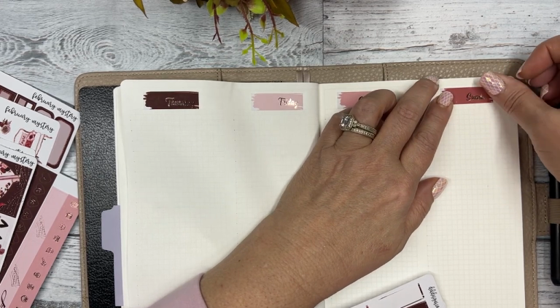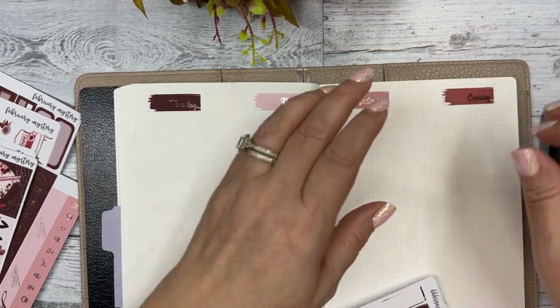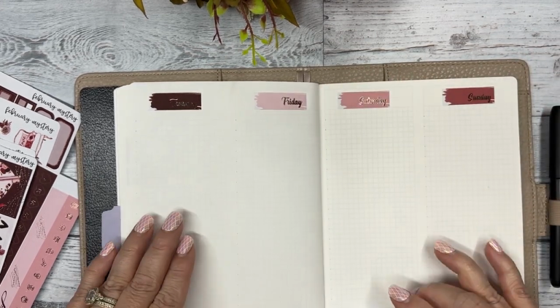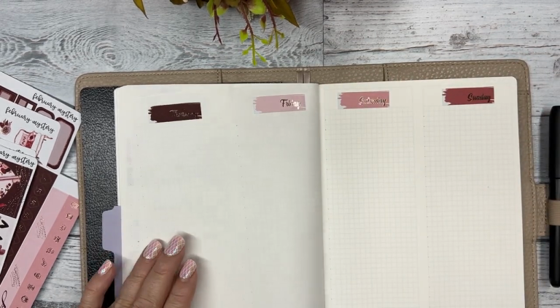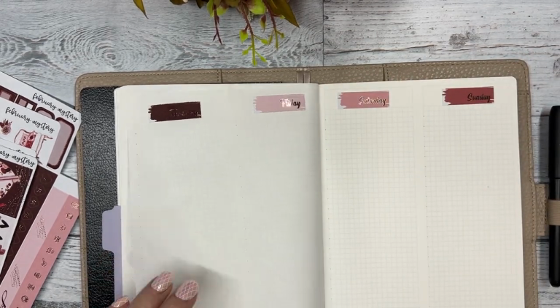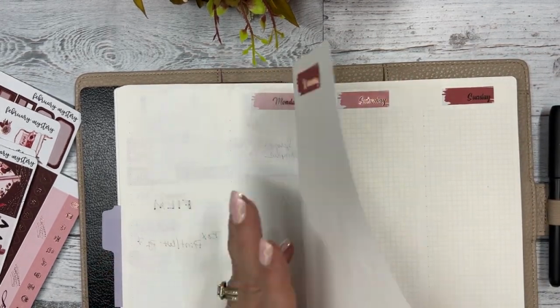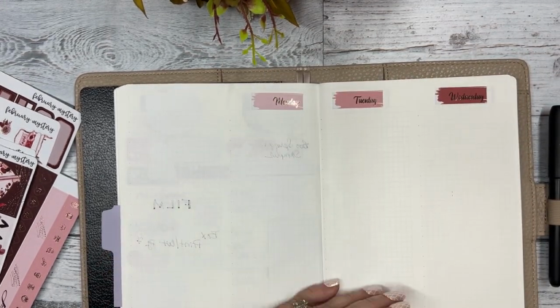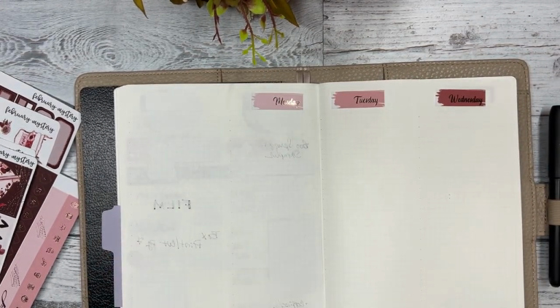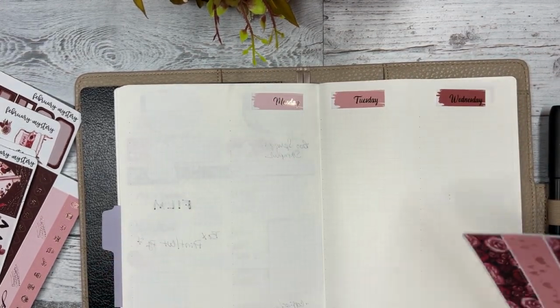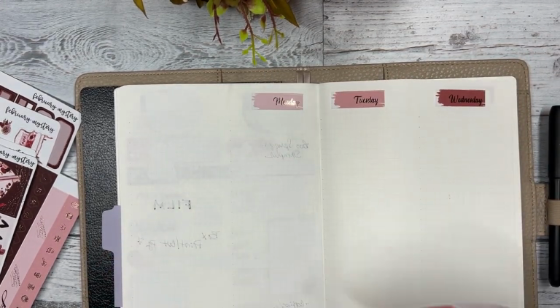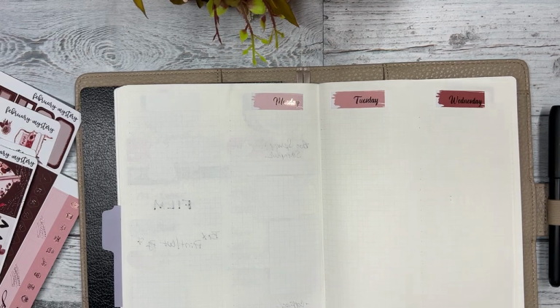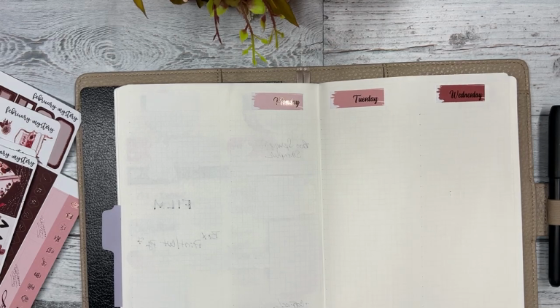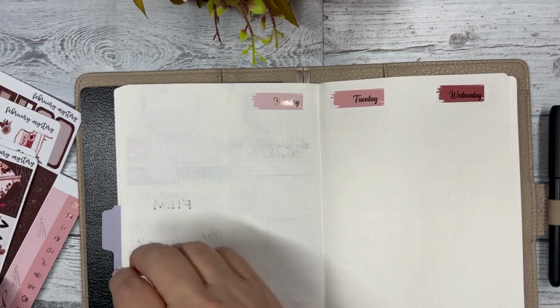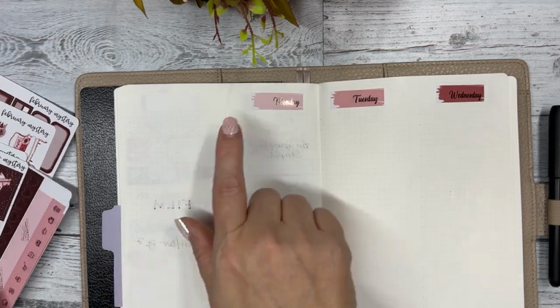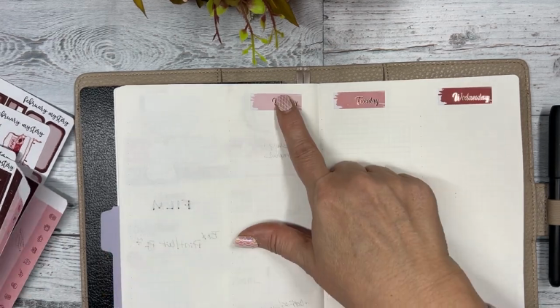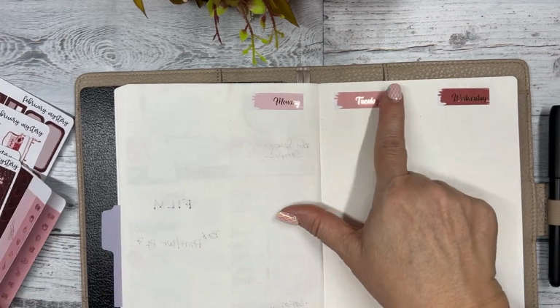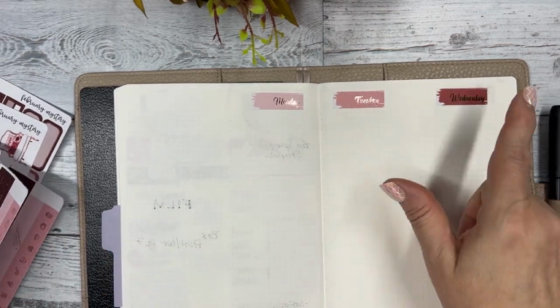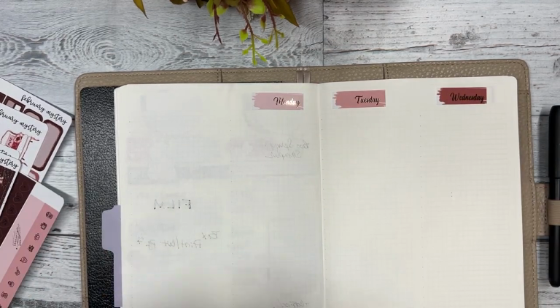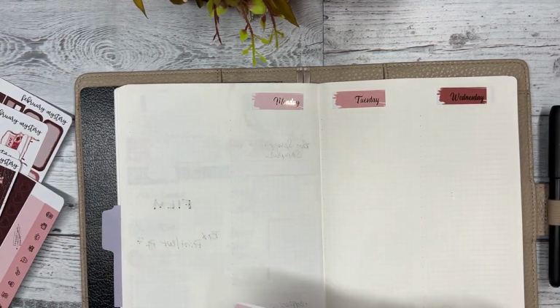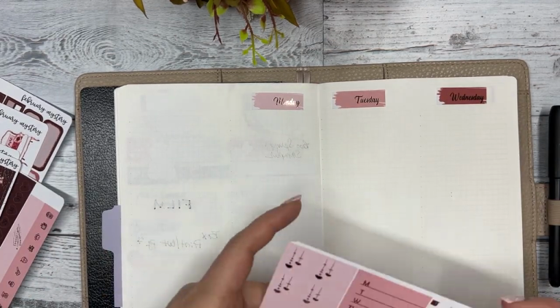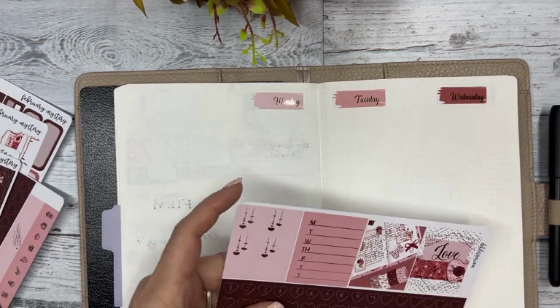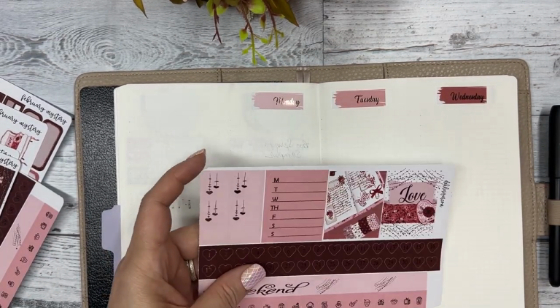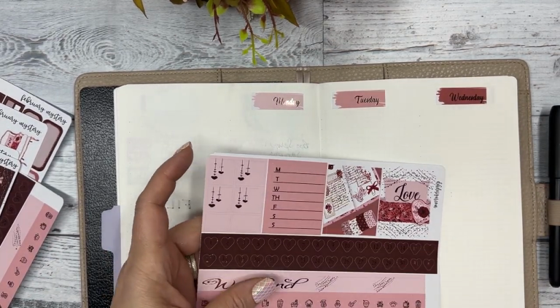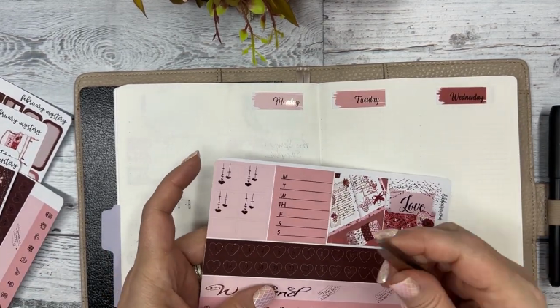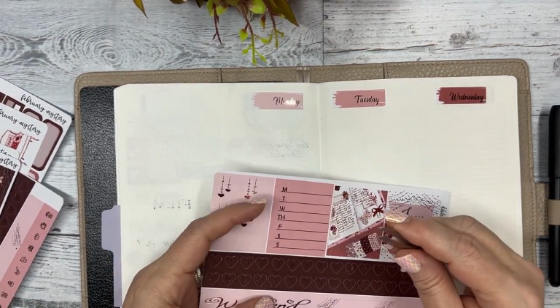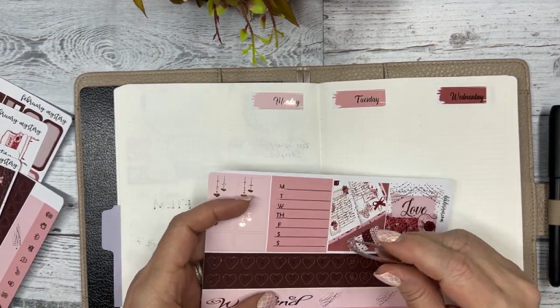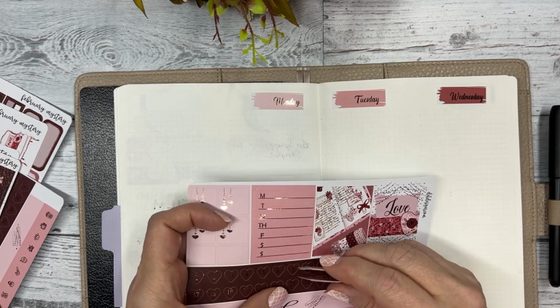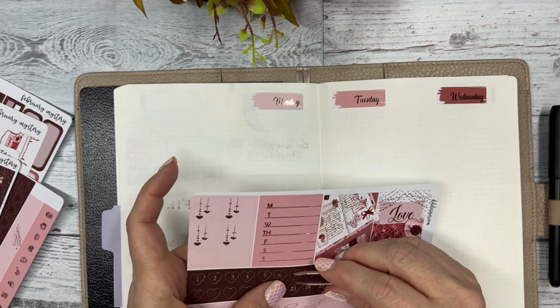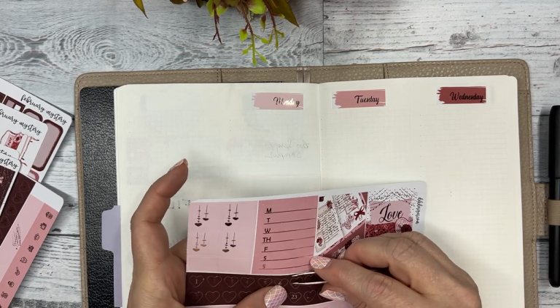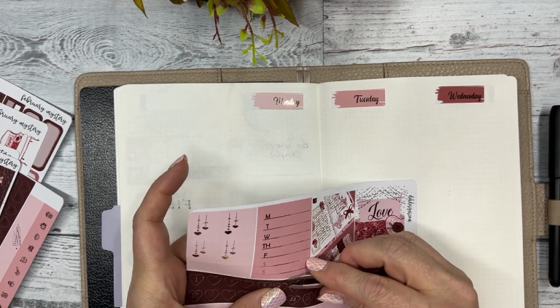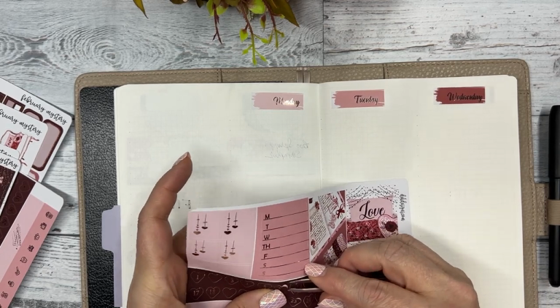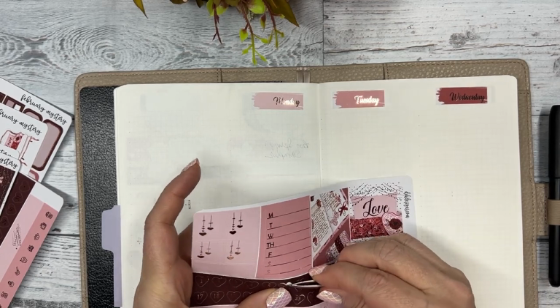Let's get the dates down. I like to put my dates right above the numbers, so Monday is the 6th.